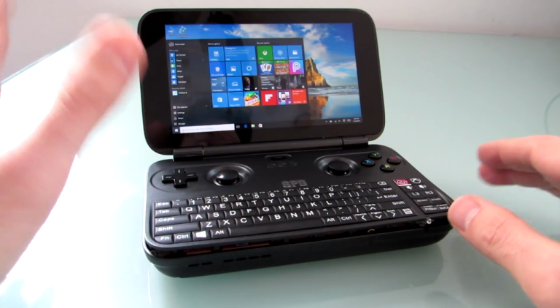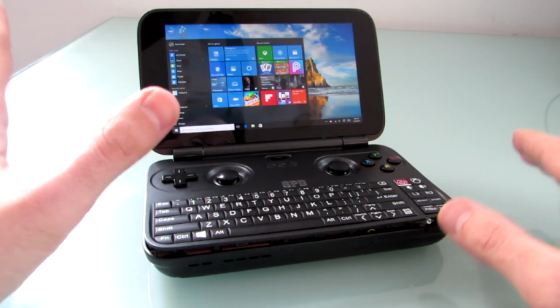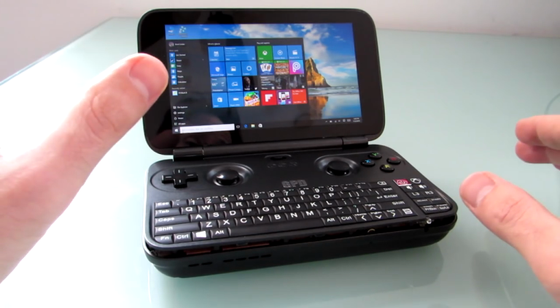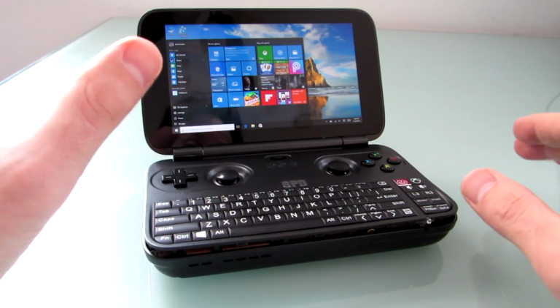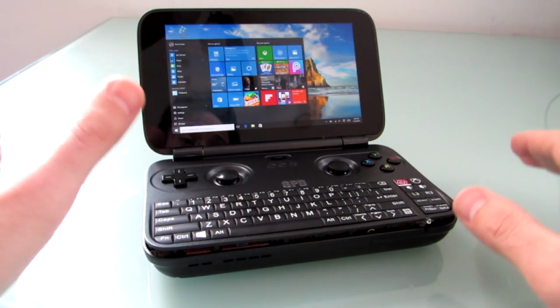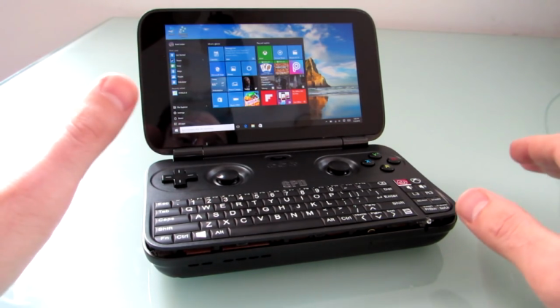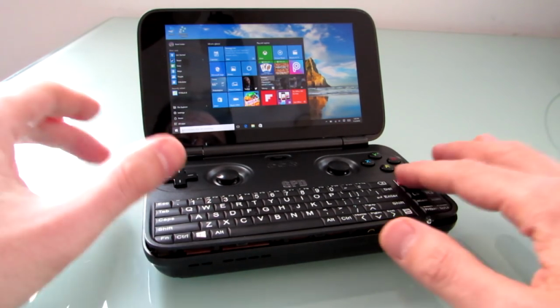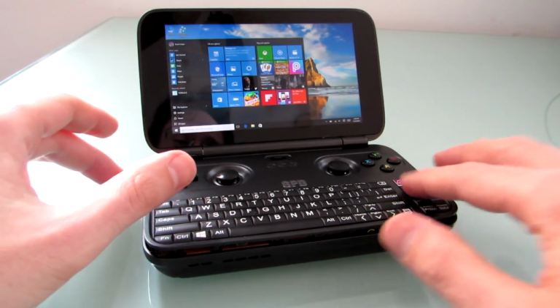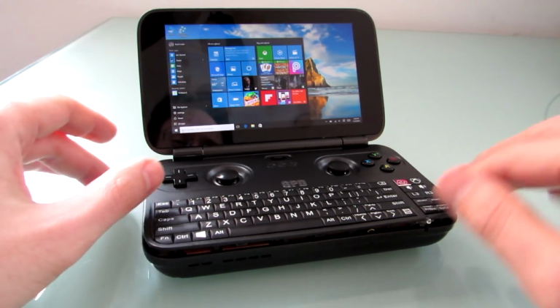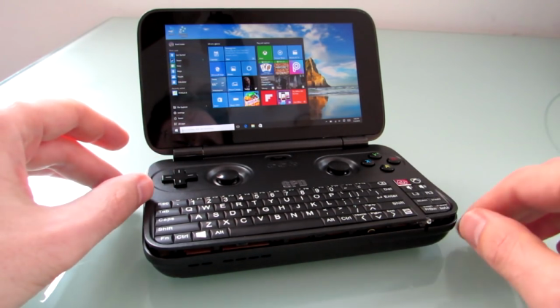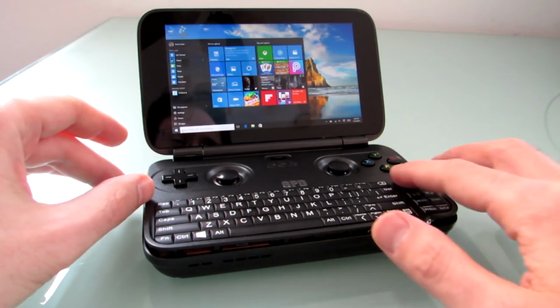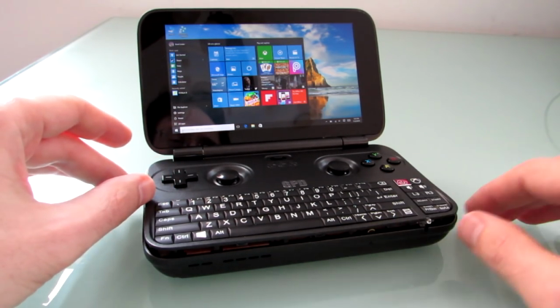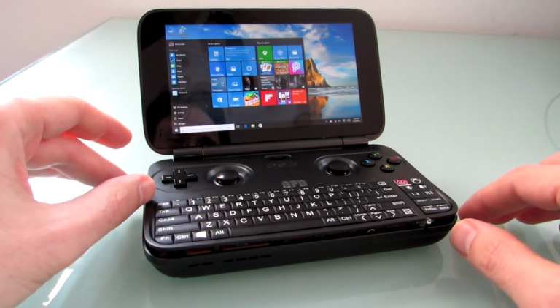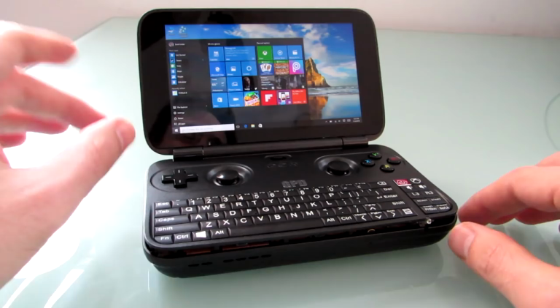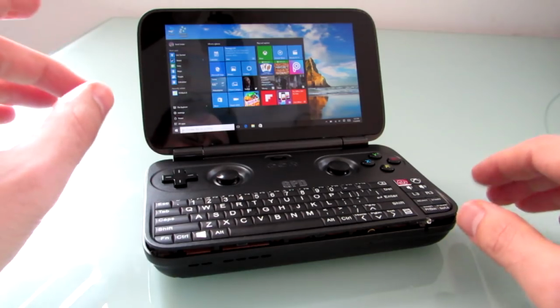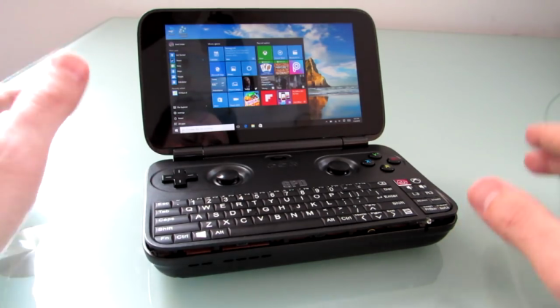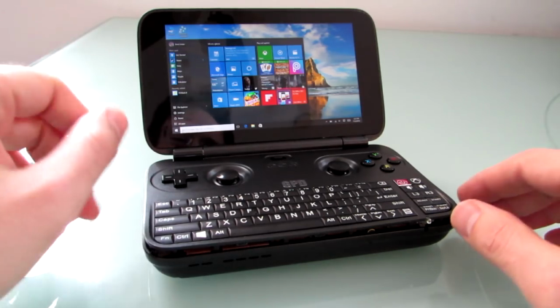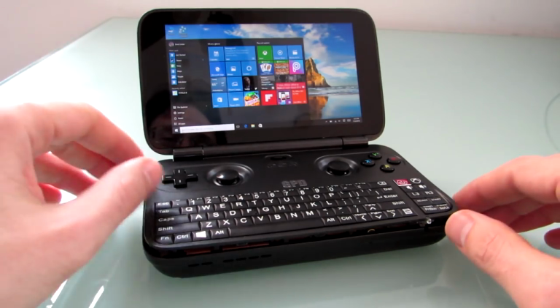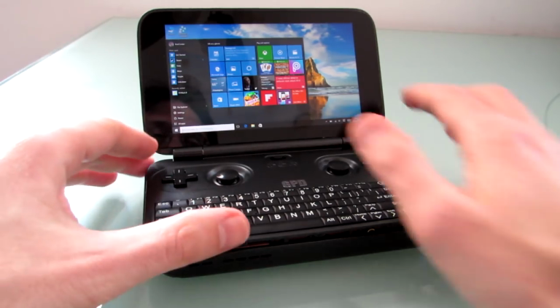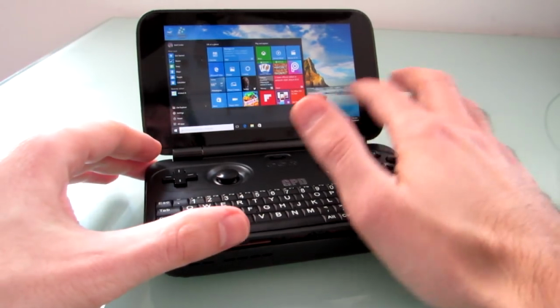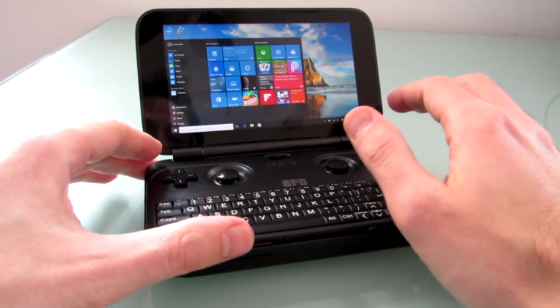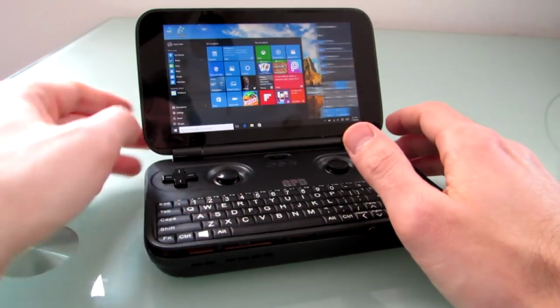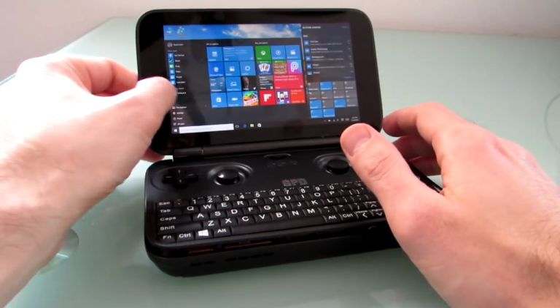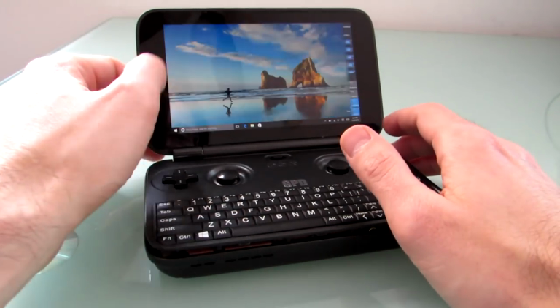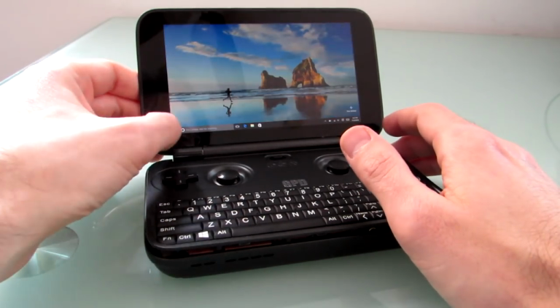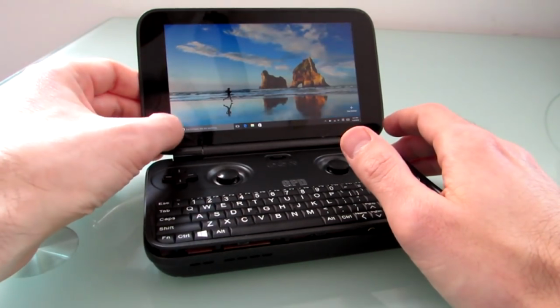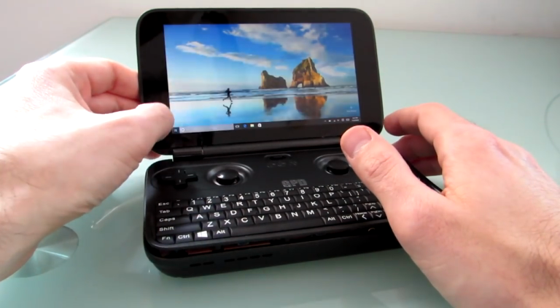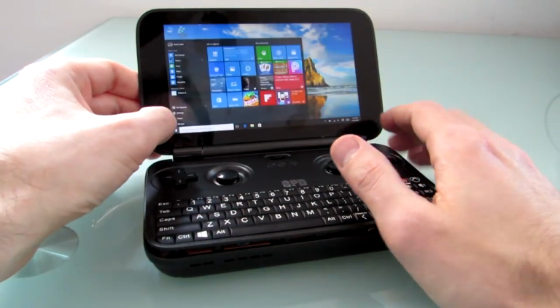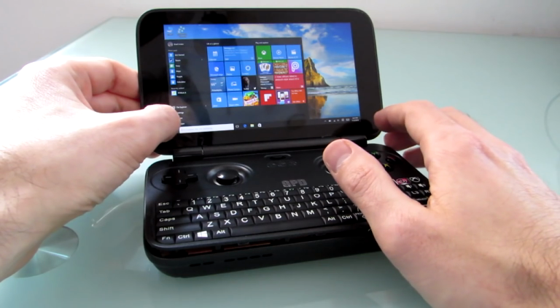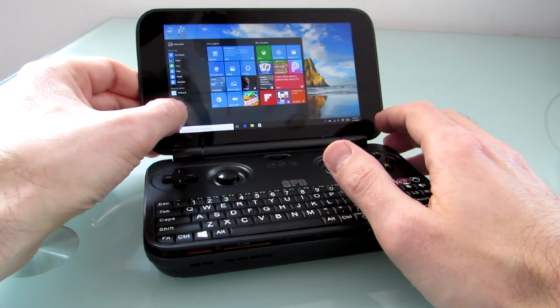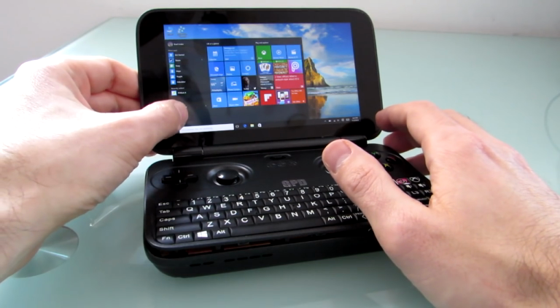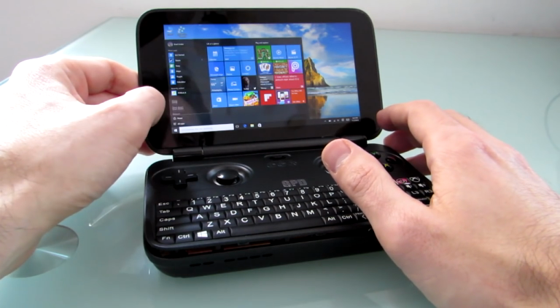Spoiler alert: I might have broken things even worse. These buttons don't work anymore. The power button doesn't work. But my loss is your gain, and I'm going to be able to show you what the device looks like on the inside.